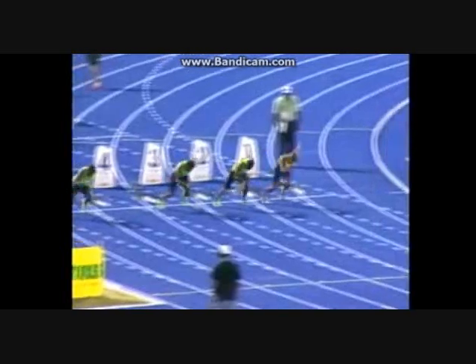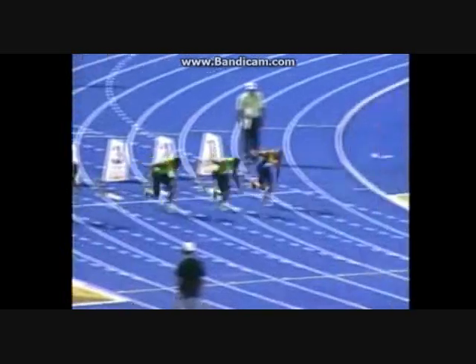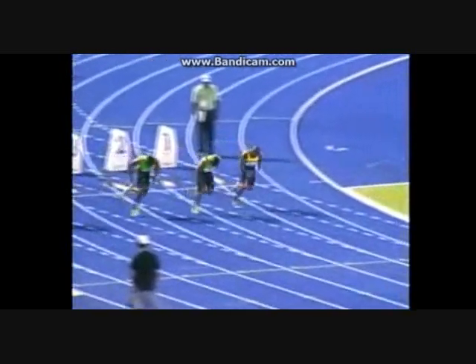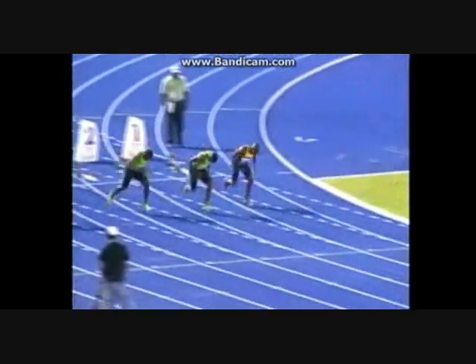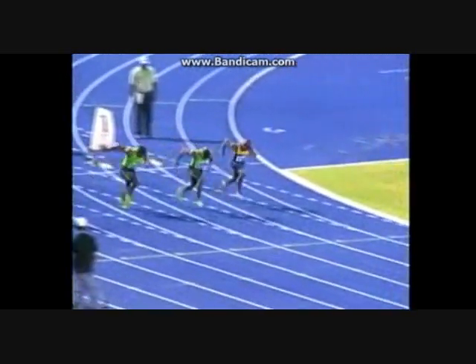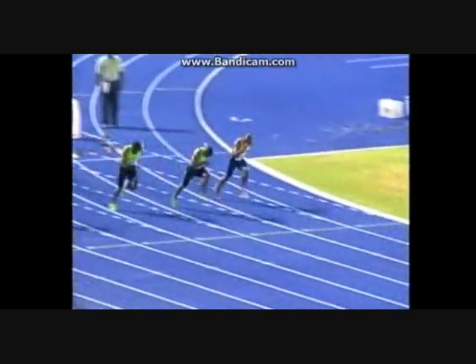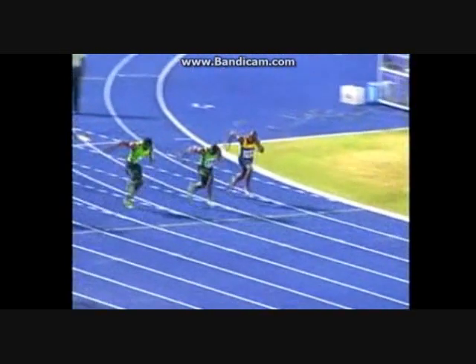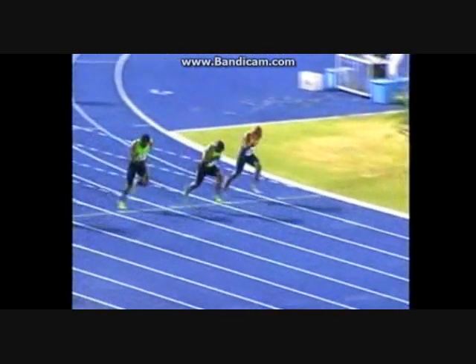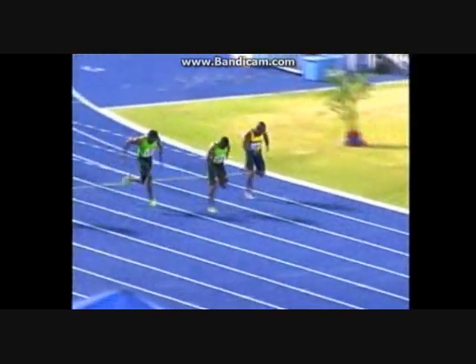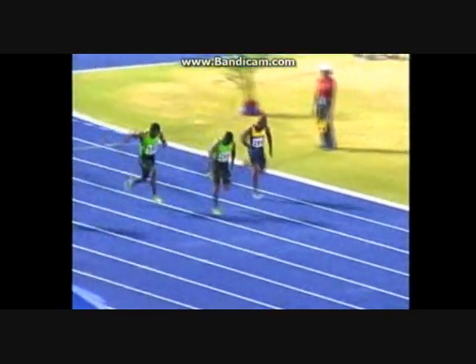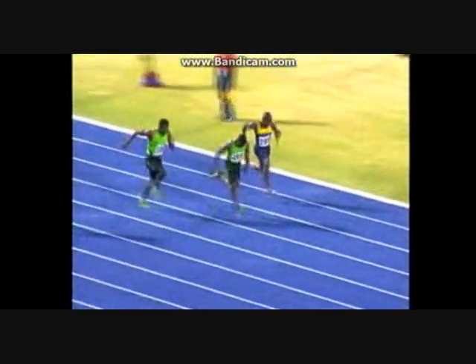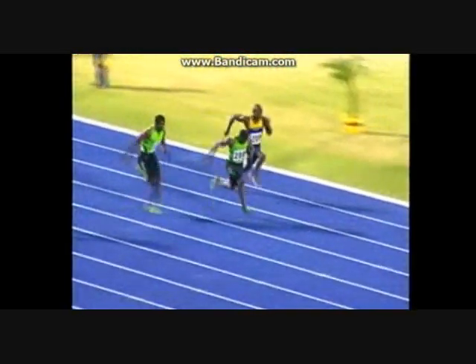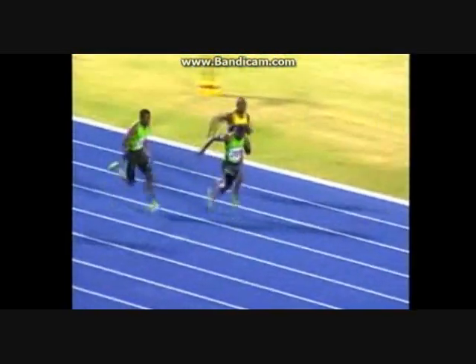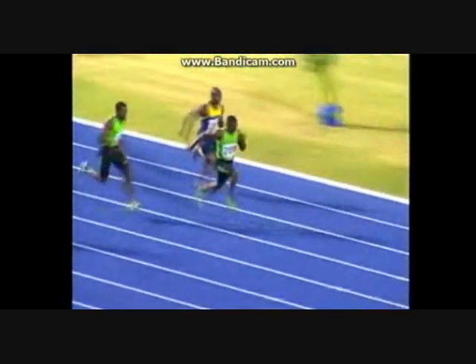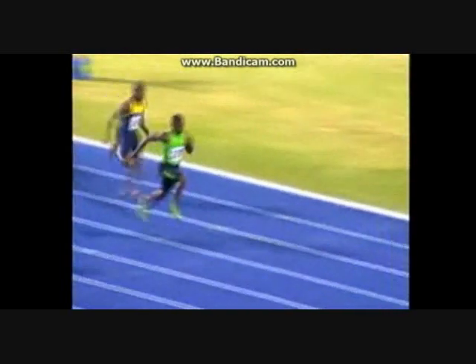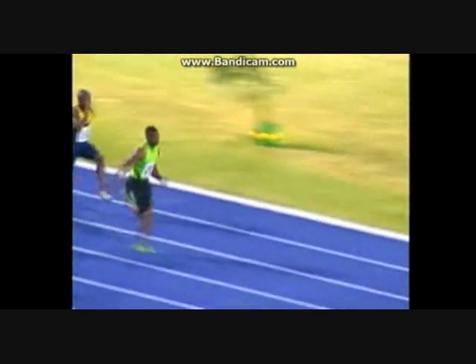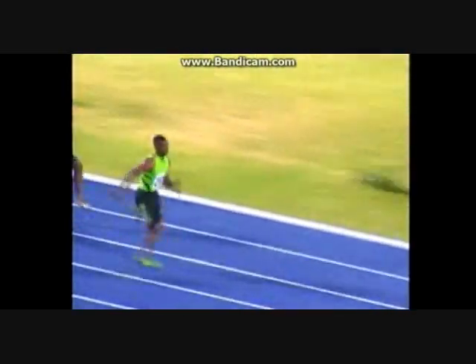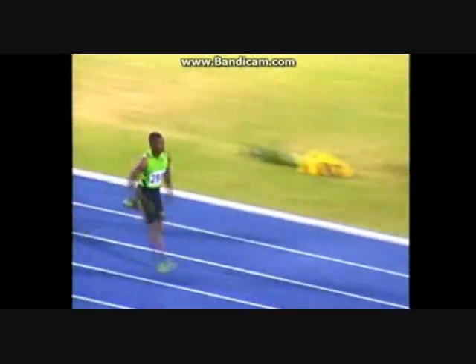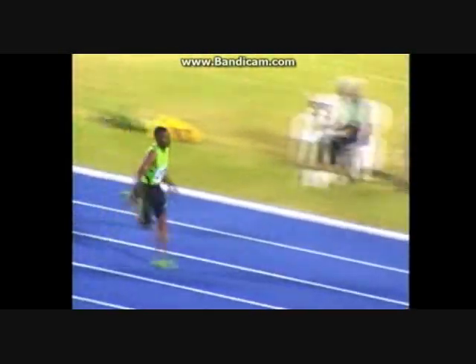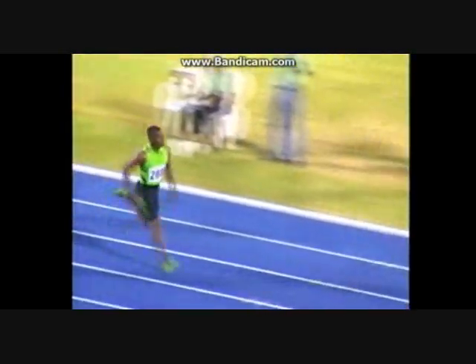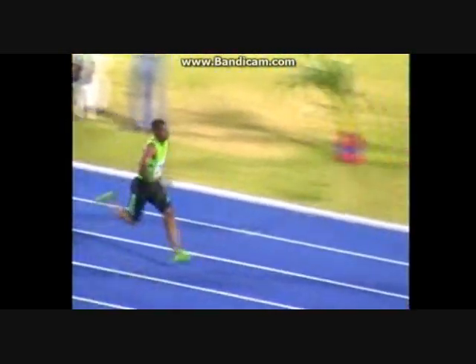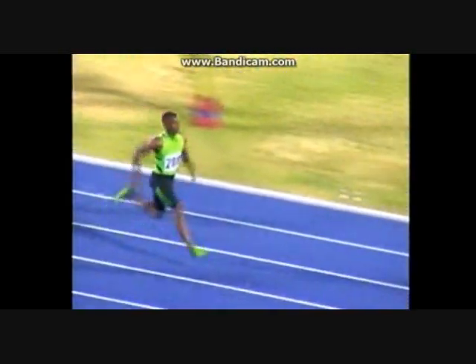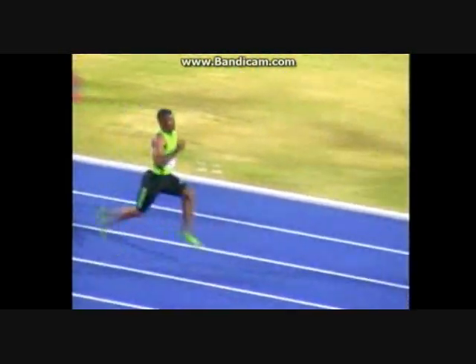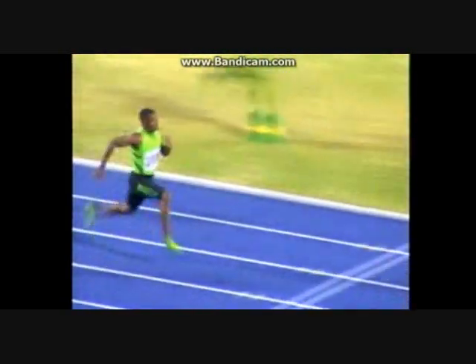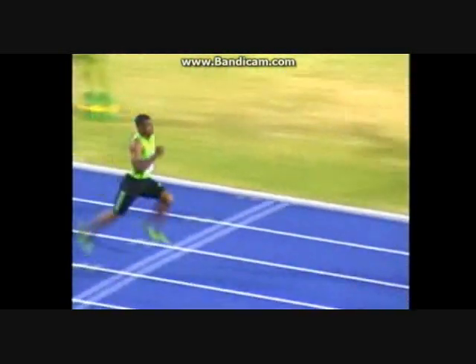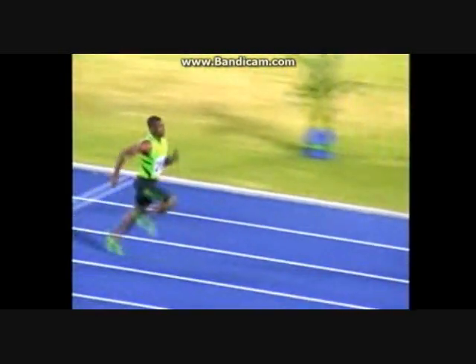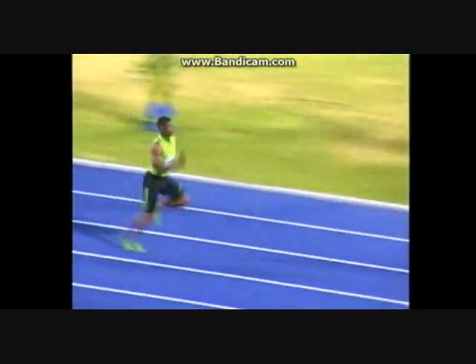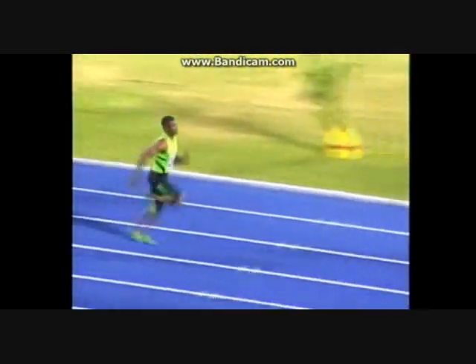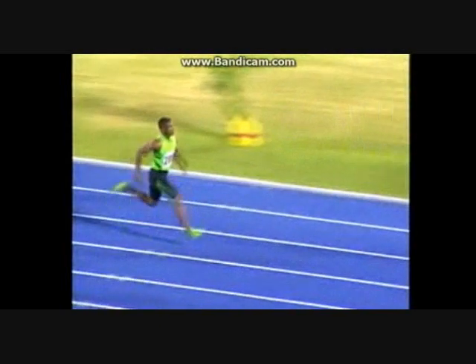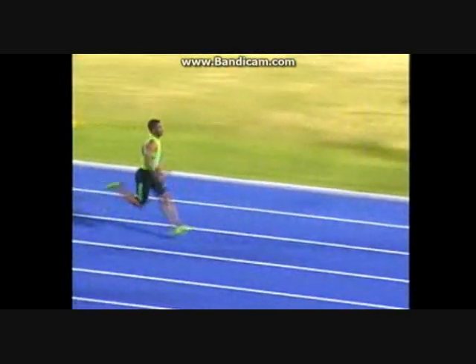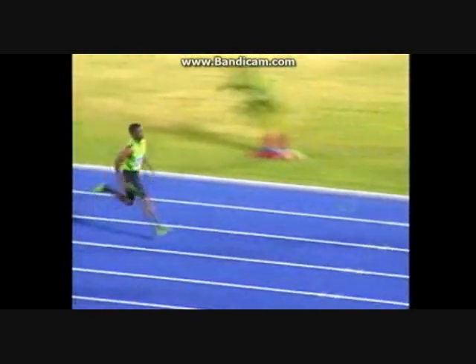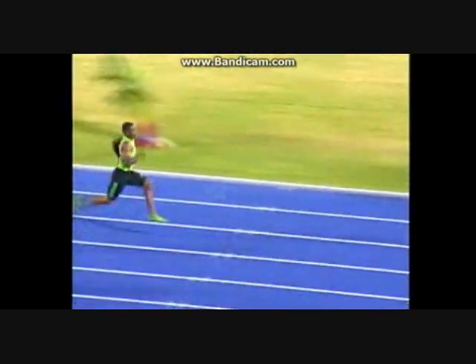Here's a look at the start — nice crisp reaction to the gun, drive is efficient, comes up and takes charge early, keeps on running through 60 and 70 and then begins a free wheel to the finish.